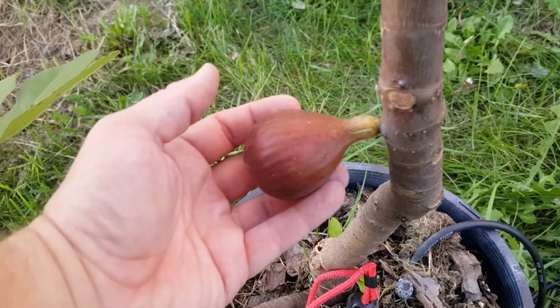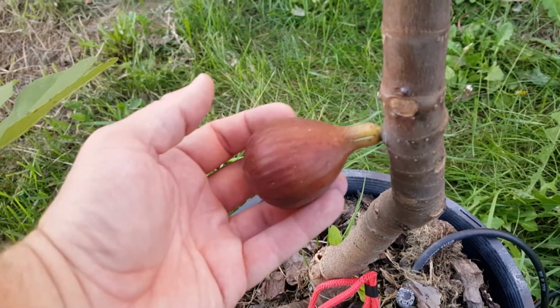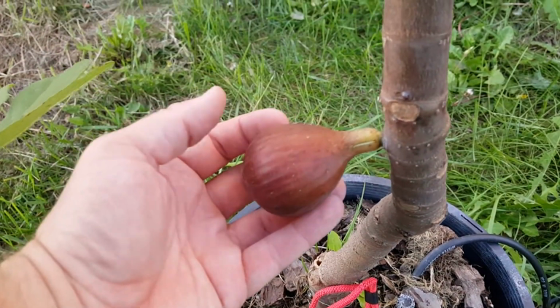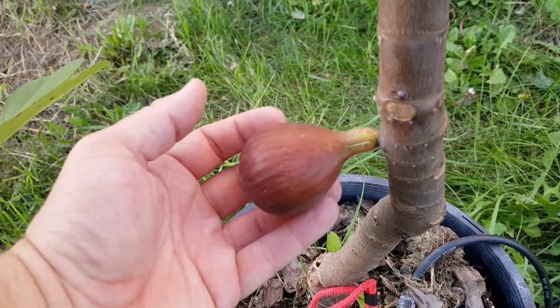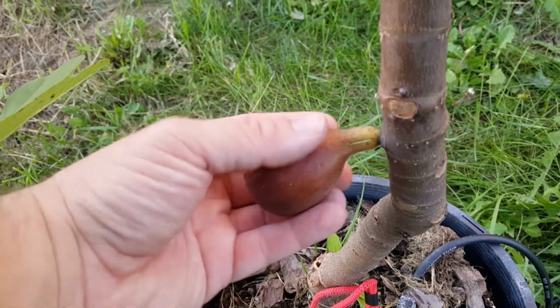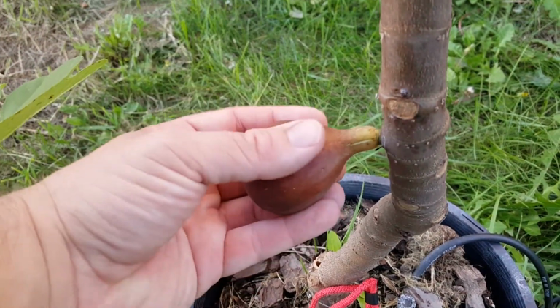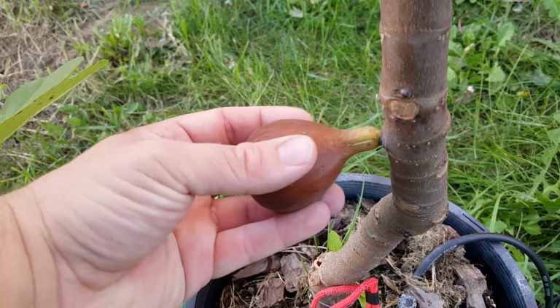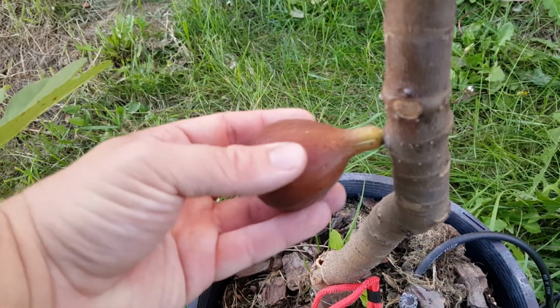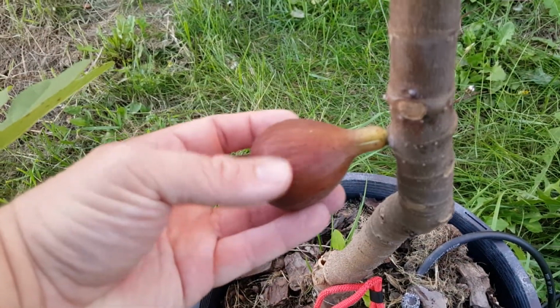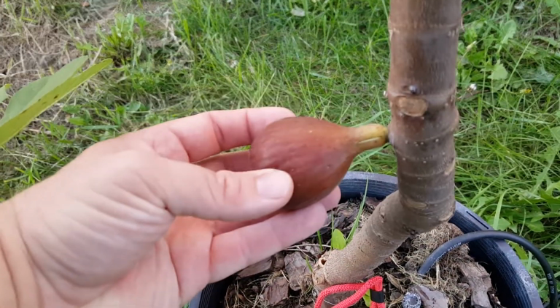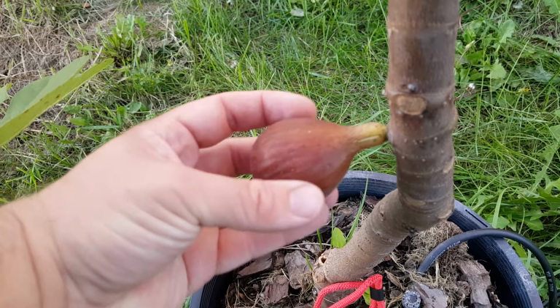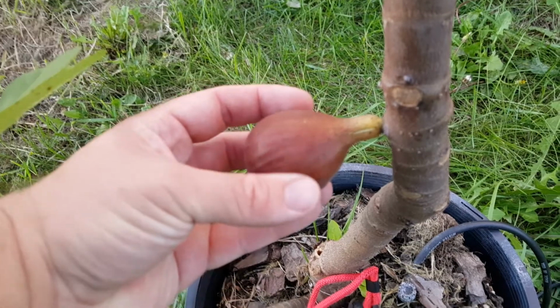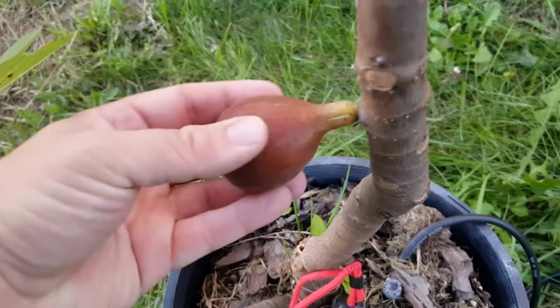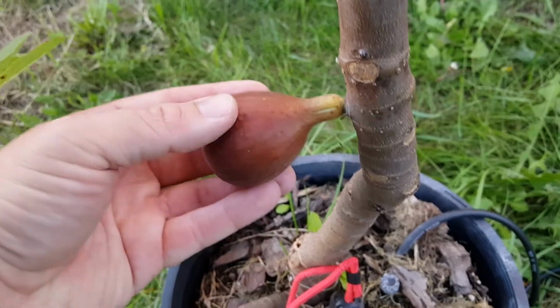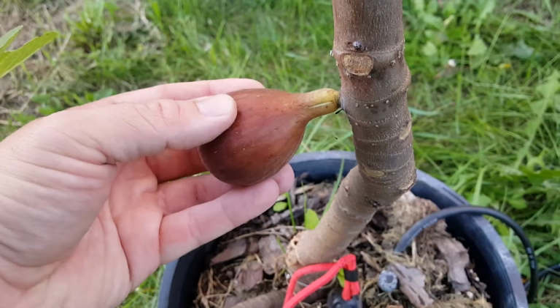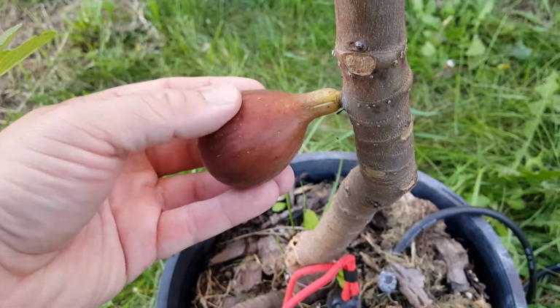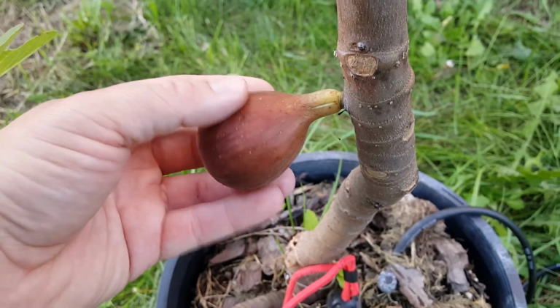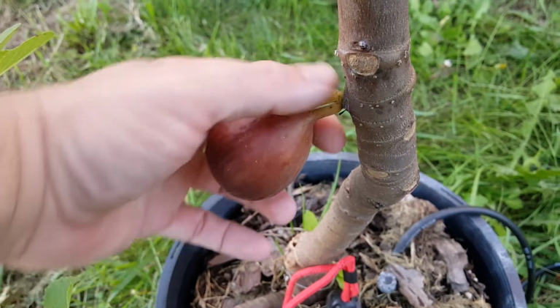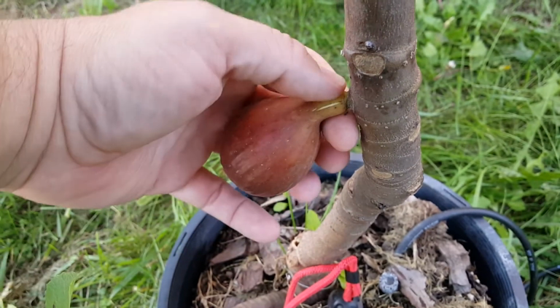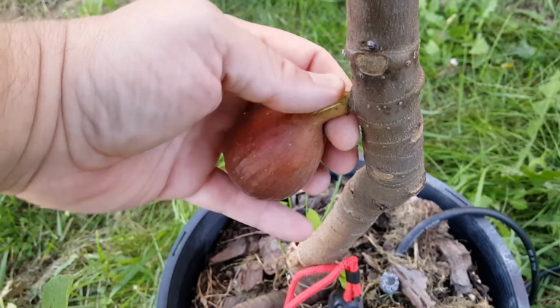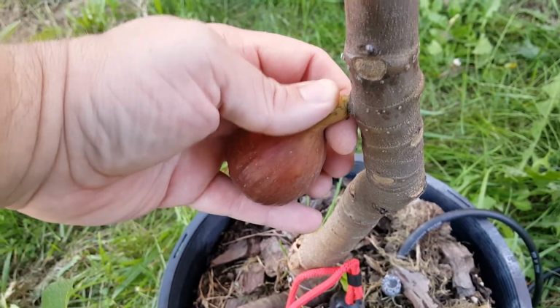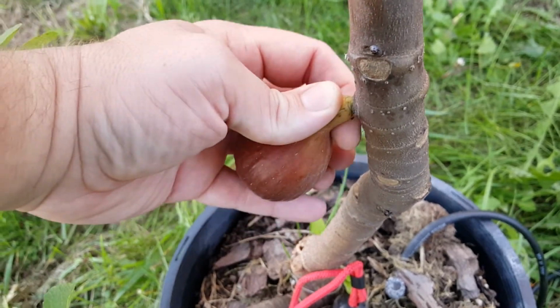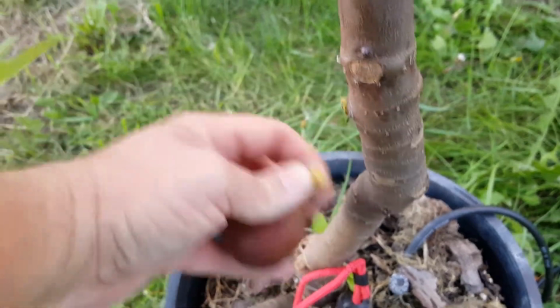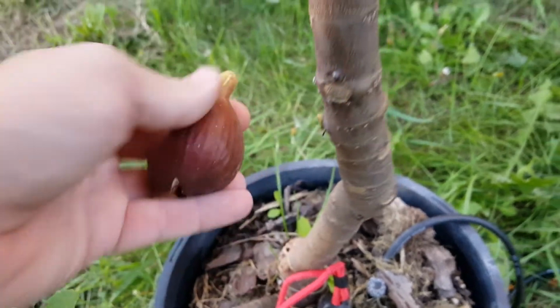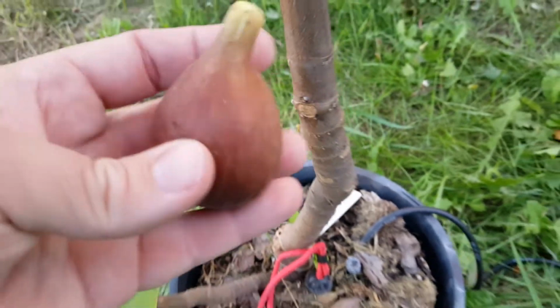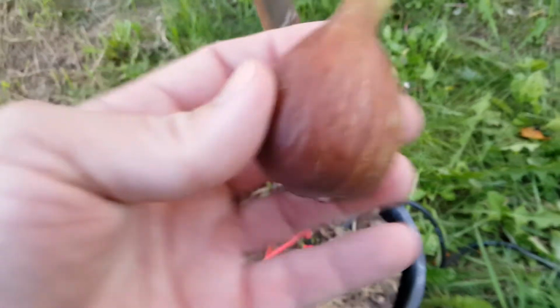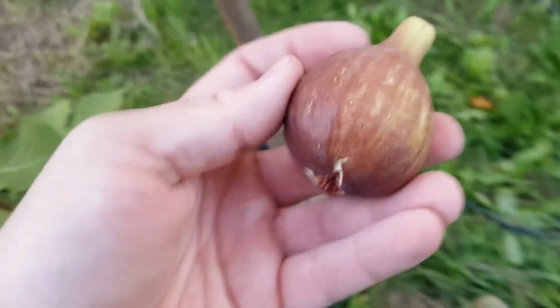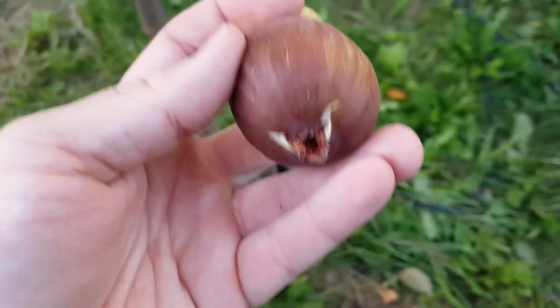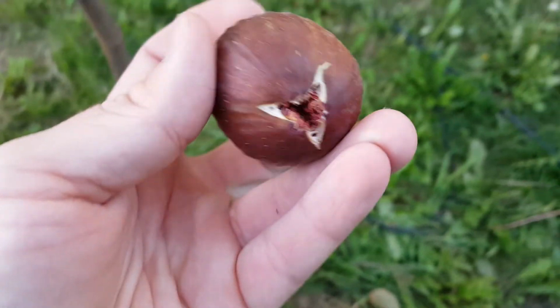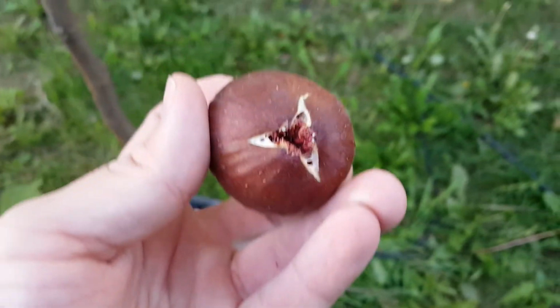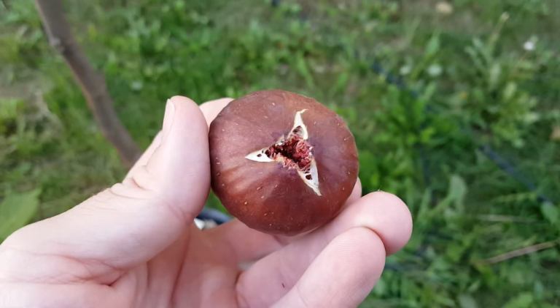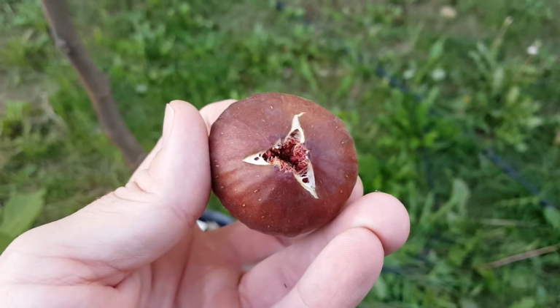It's got the long neck like a Col des Dames. The color's just a little bit off — it's not perfectly ripe, but a cold spell's coming so I'm gonna pick it. It's starting to split a little bit.